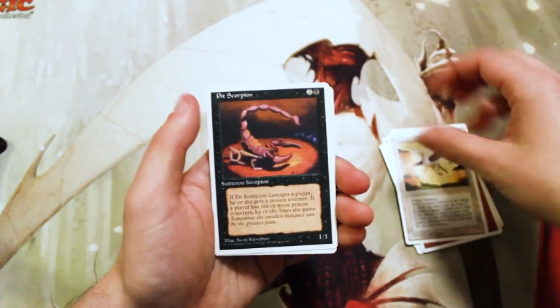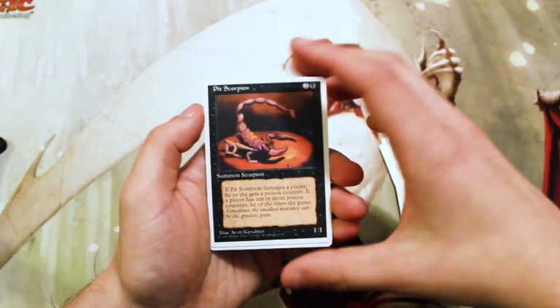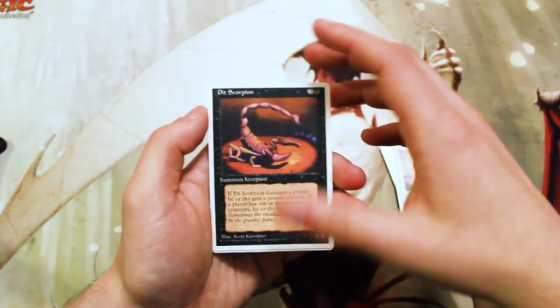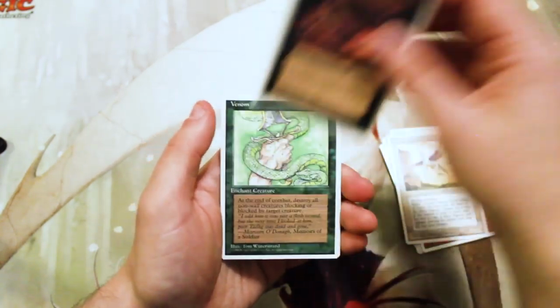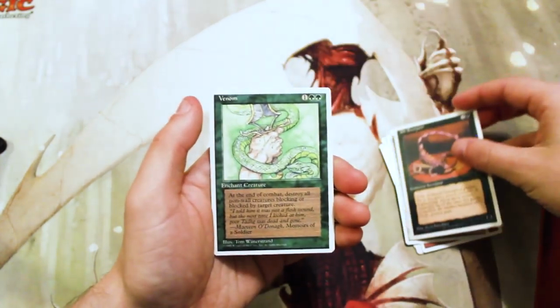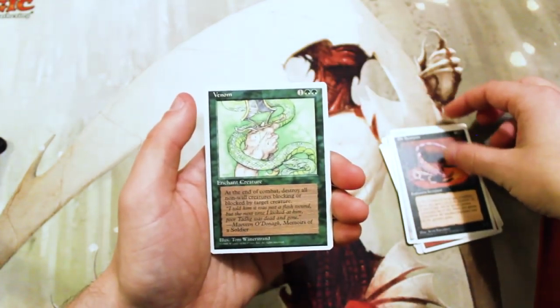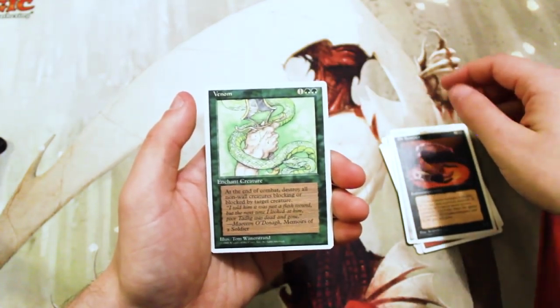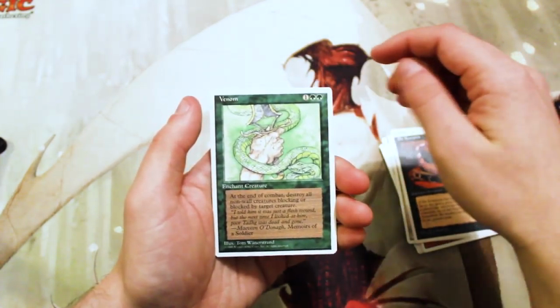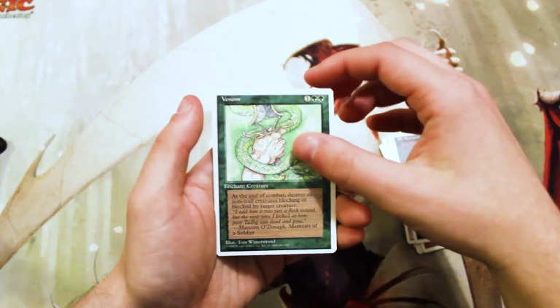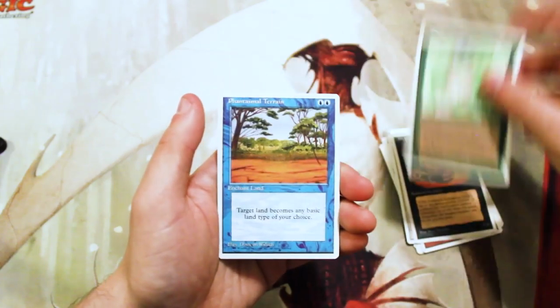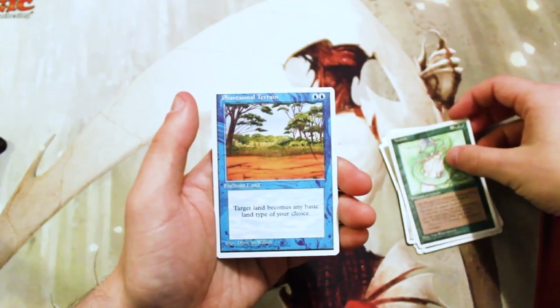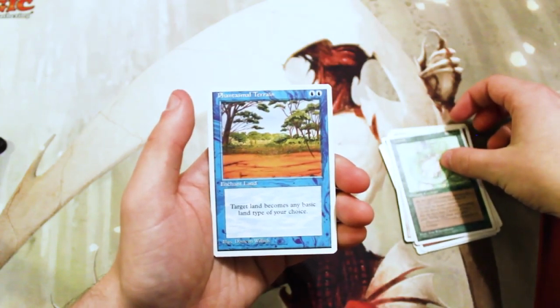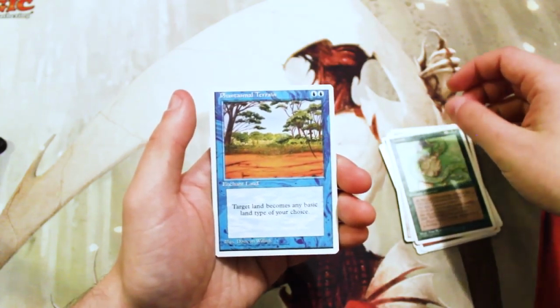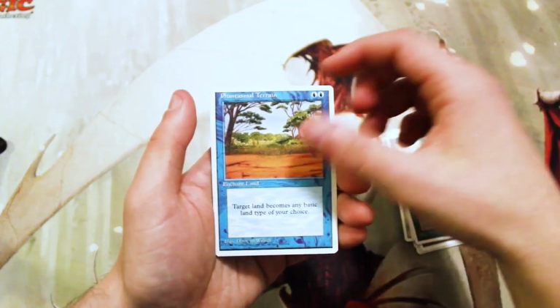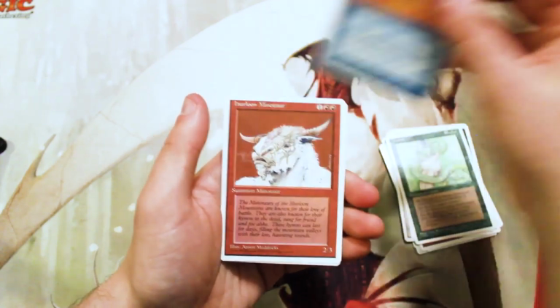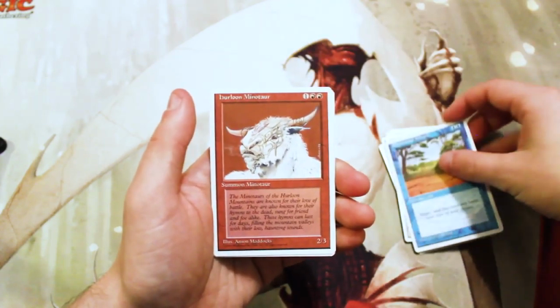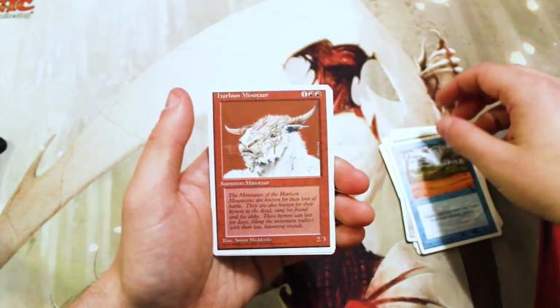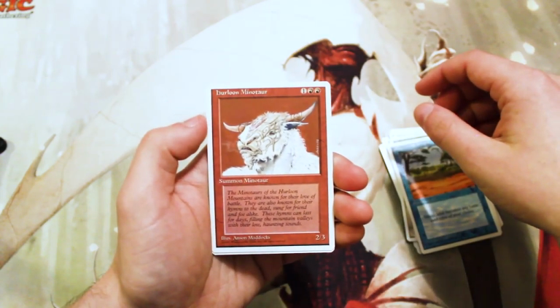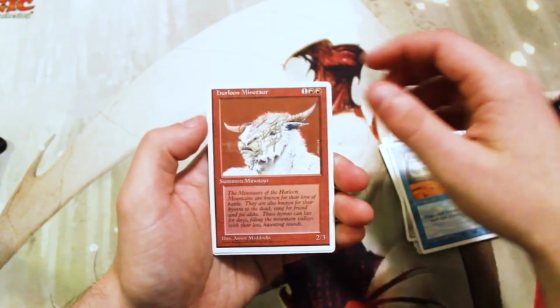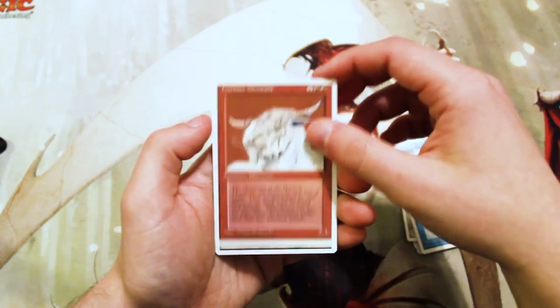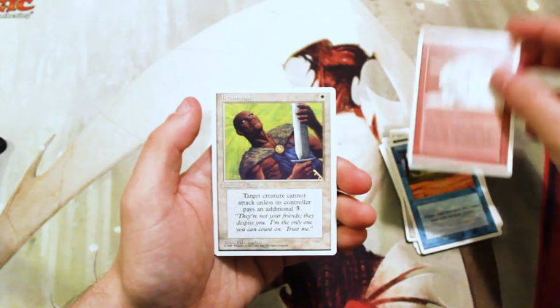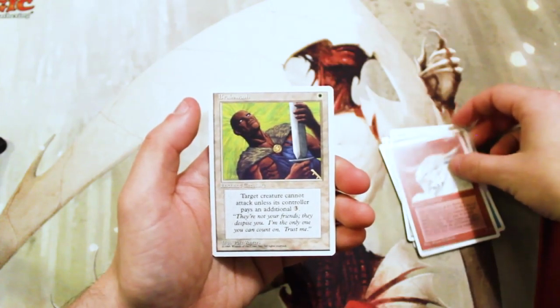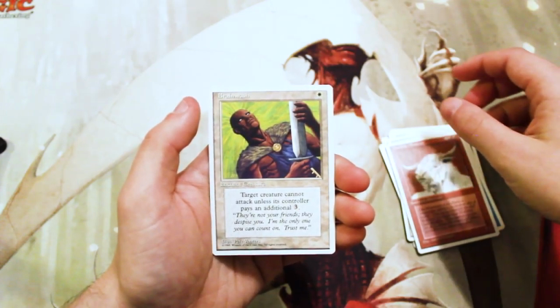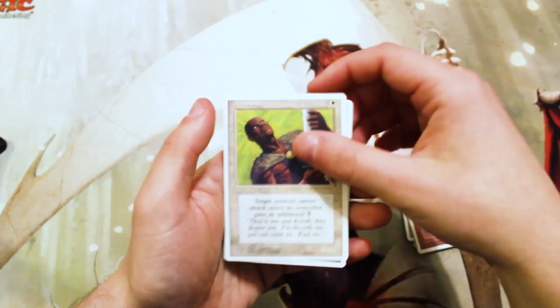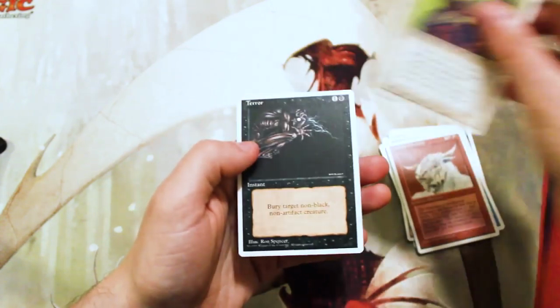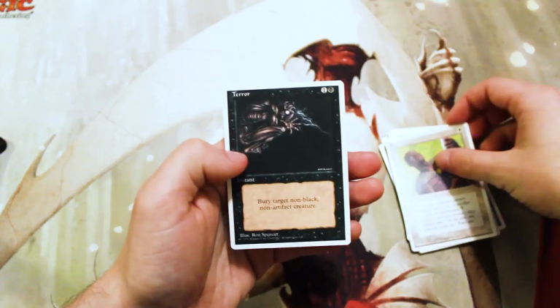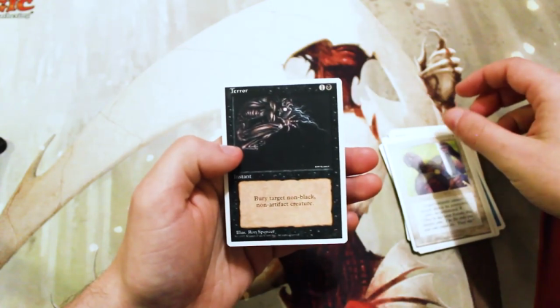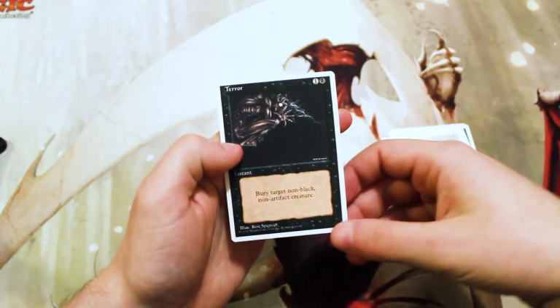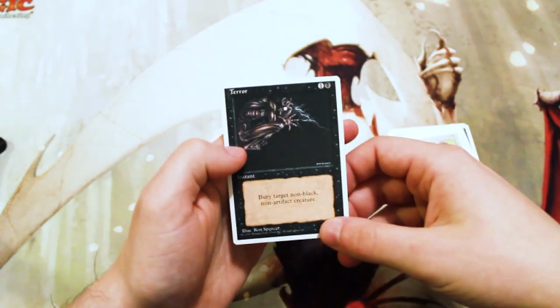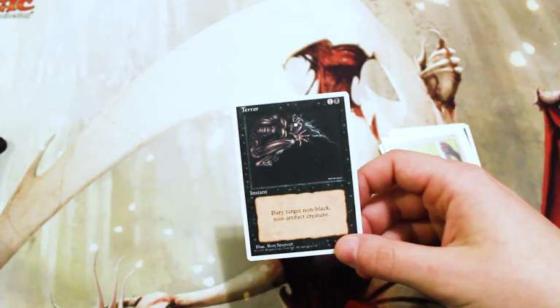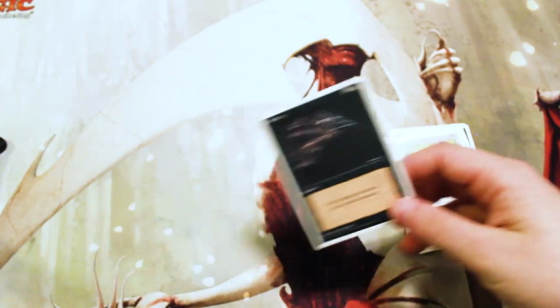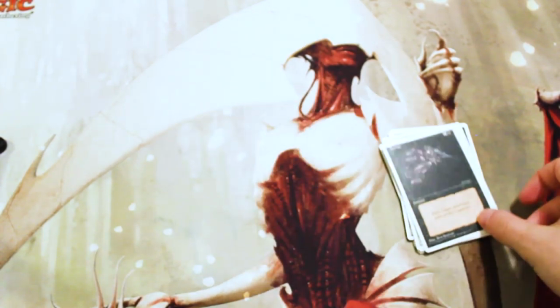A Mesa Pegasus, a Pit Scorpion, a Venom, a Phantasmal Terrain, a Herloon Minotaur, a Brainwash, and a Terror — another fantastic card.